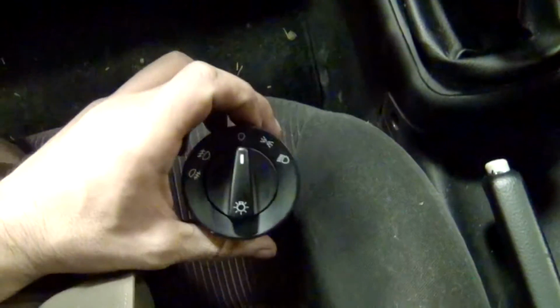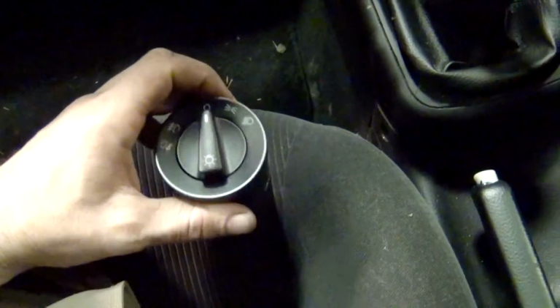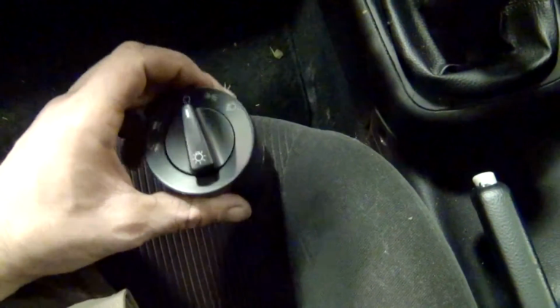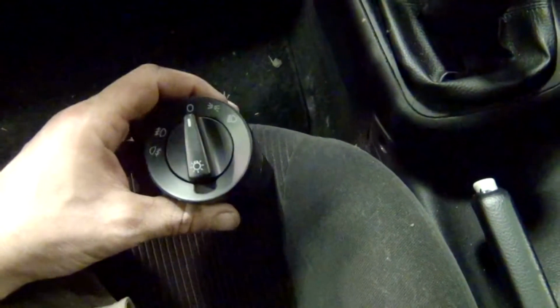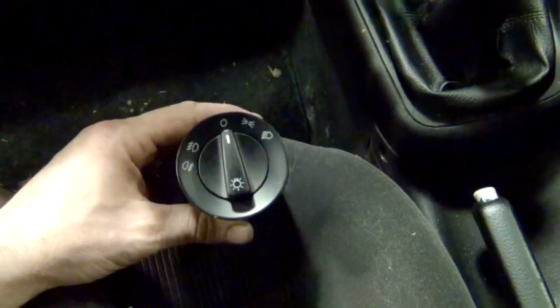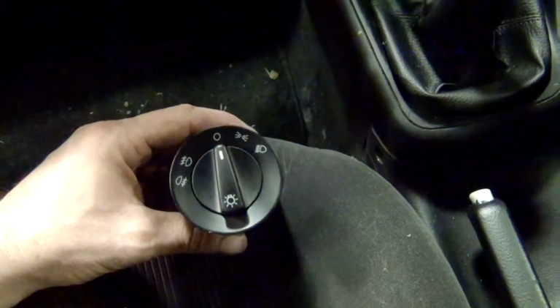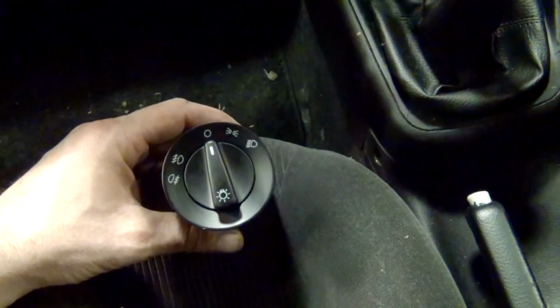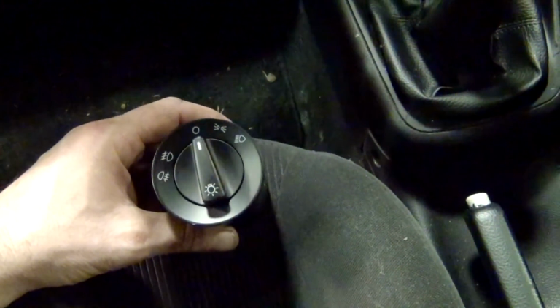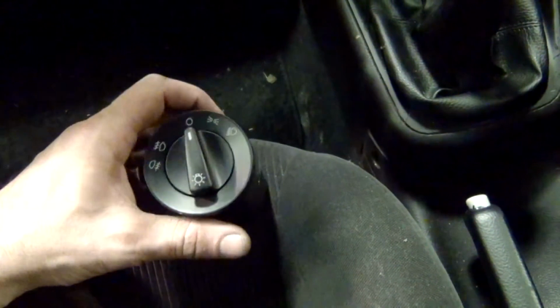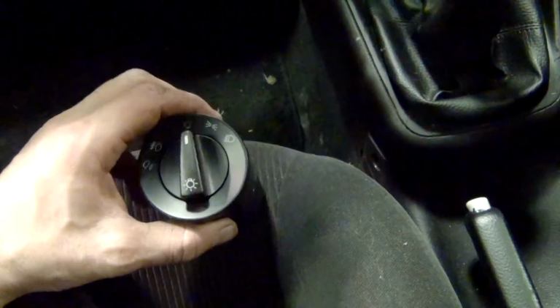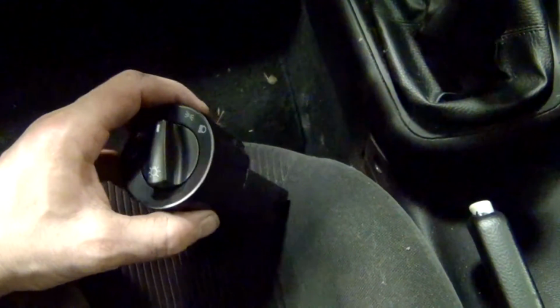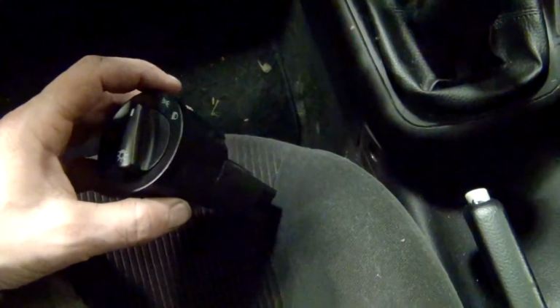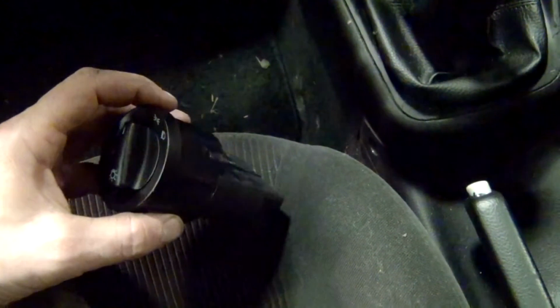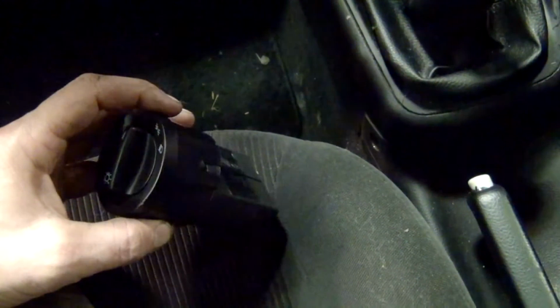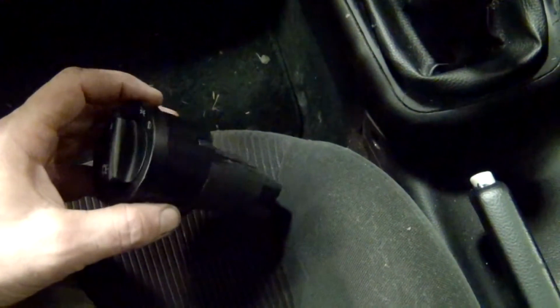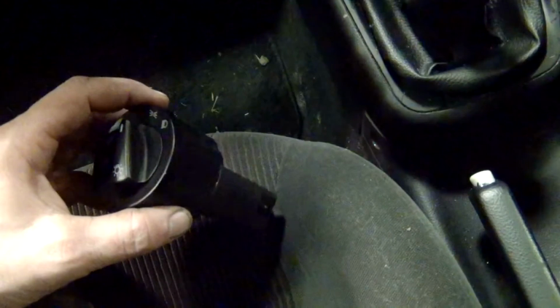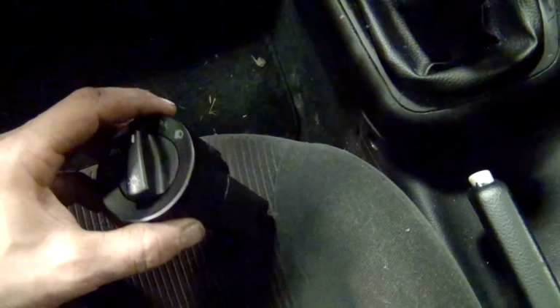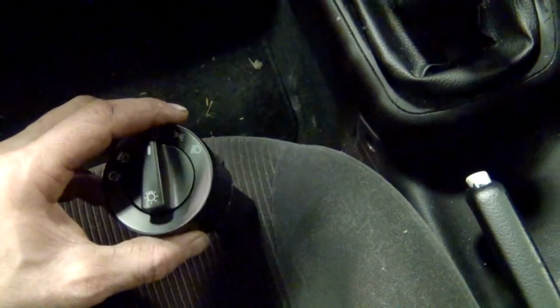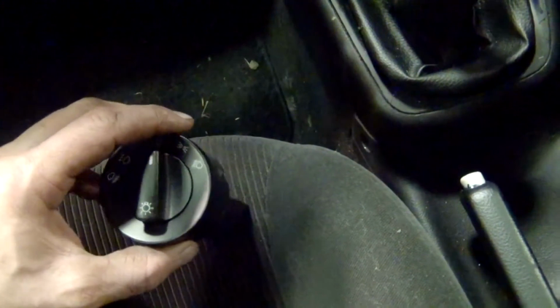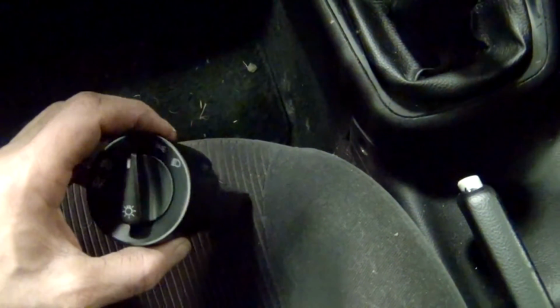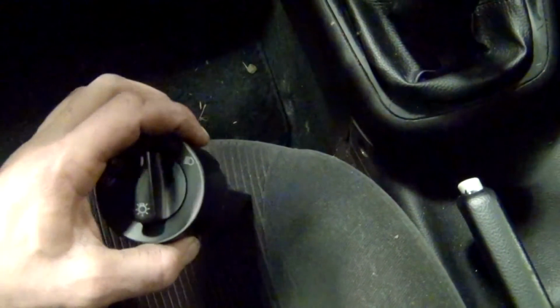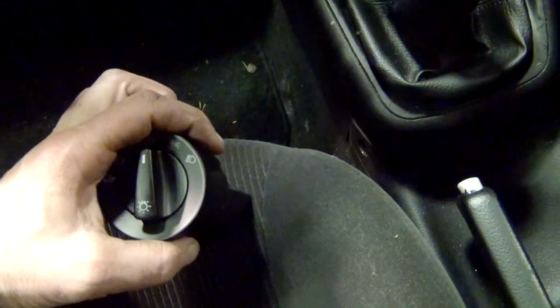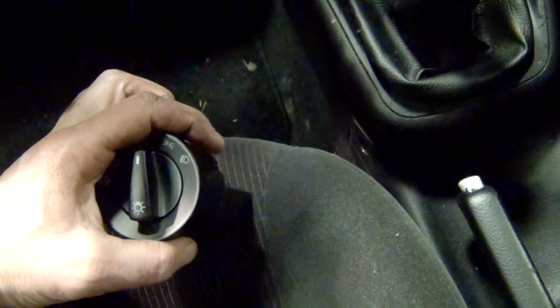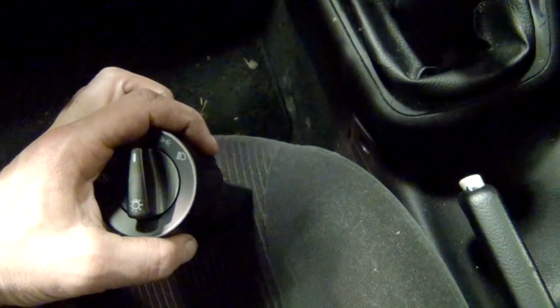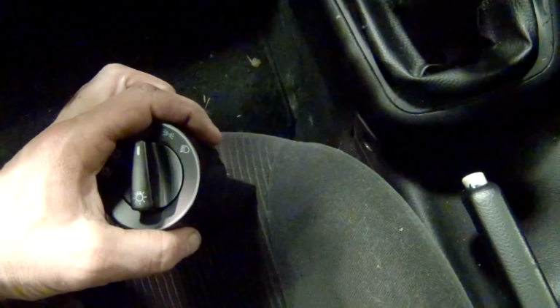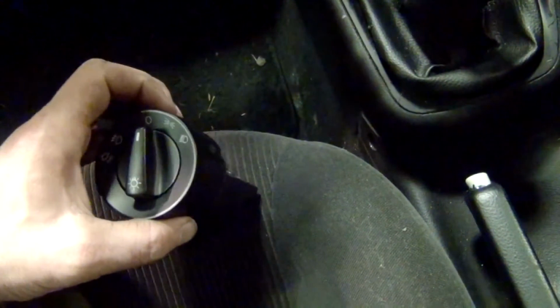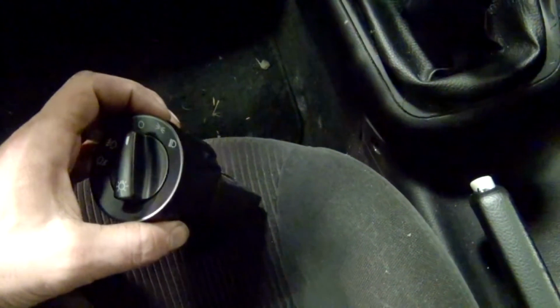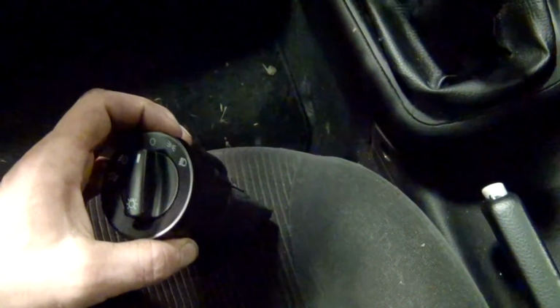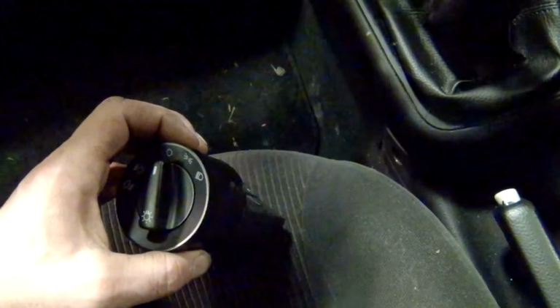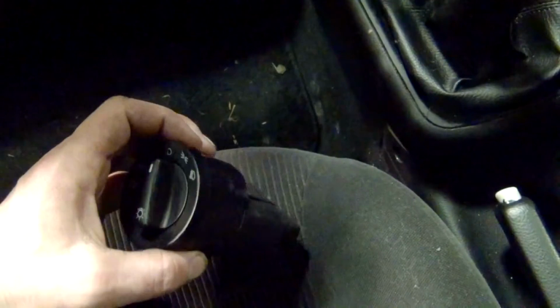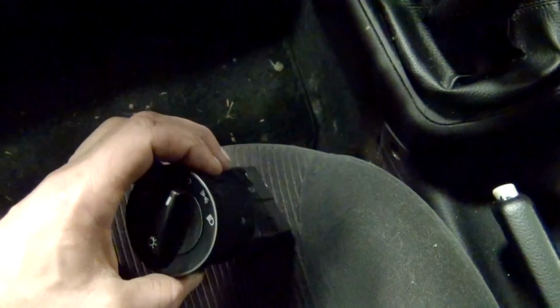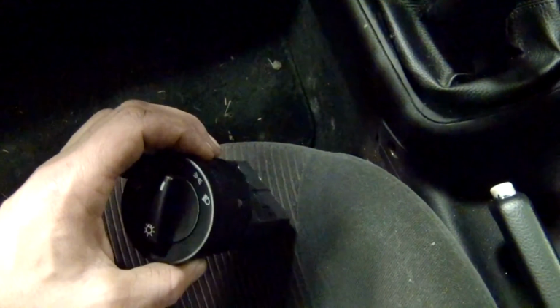So this is my new headlight switch that I'm going to be putting in here. And as you can see, it's got these little pins right here that are actually what hold the headlight switch in place.